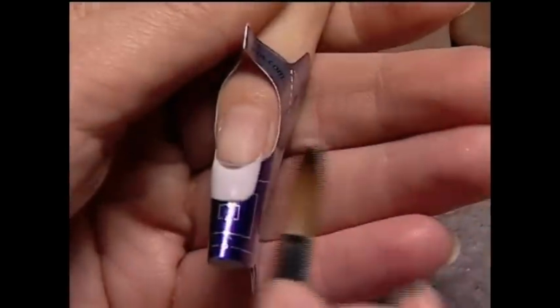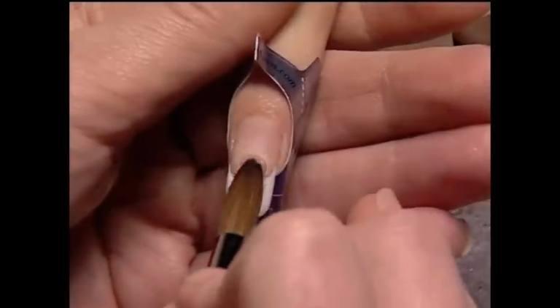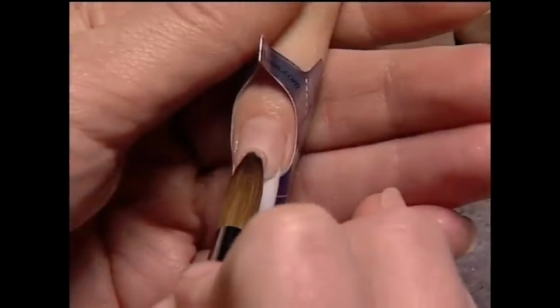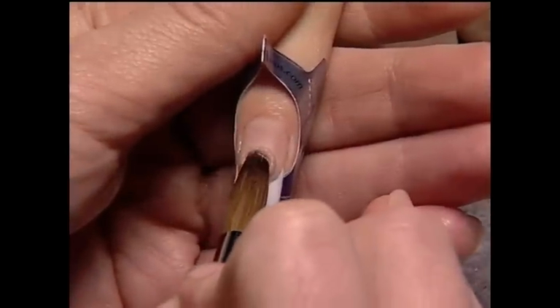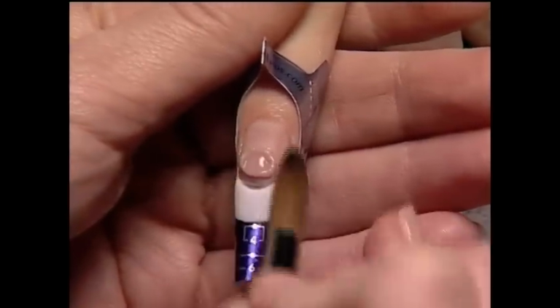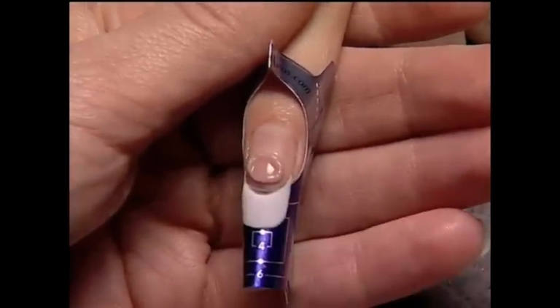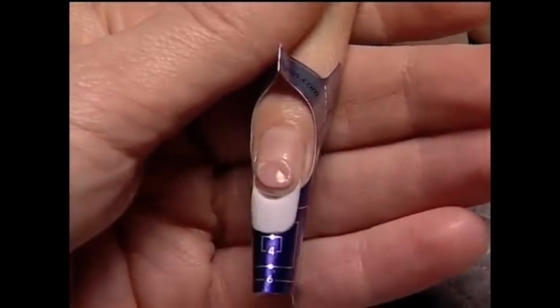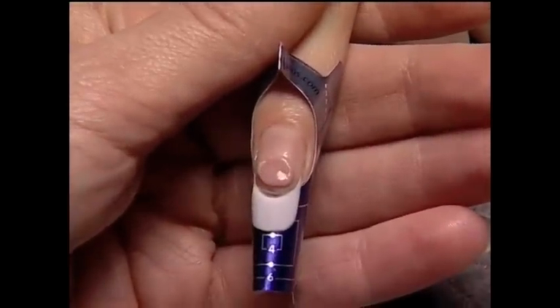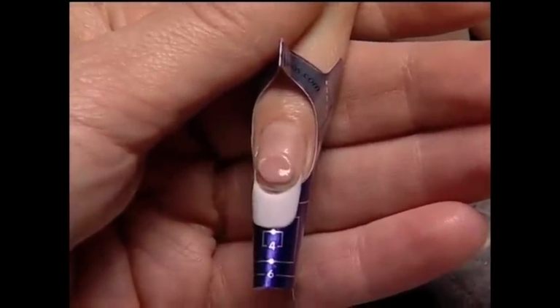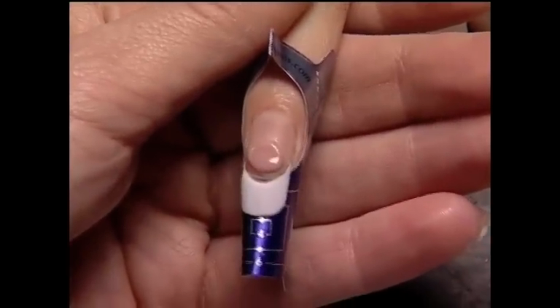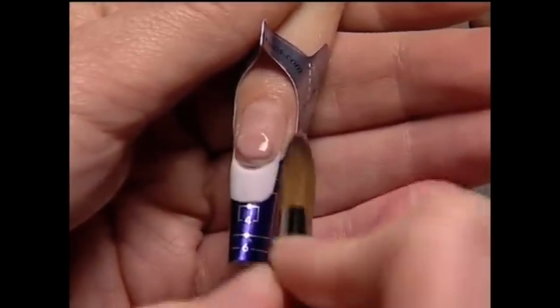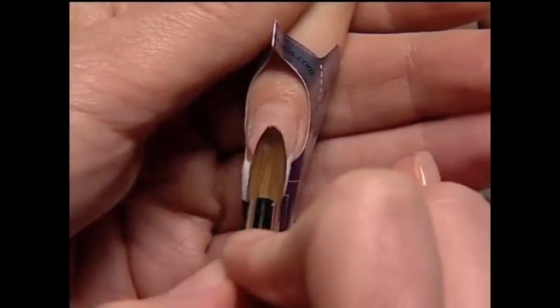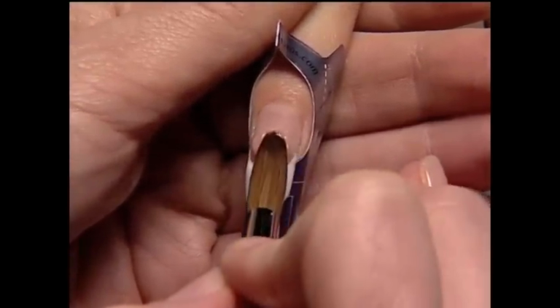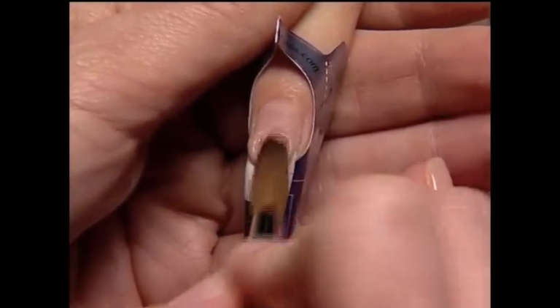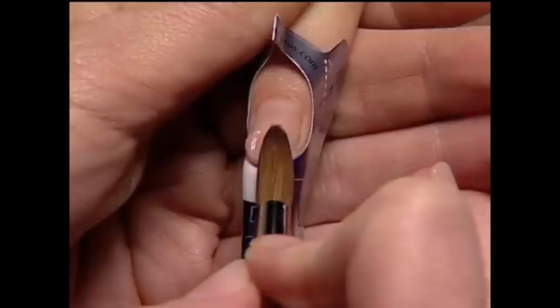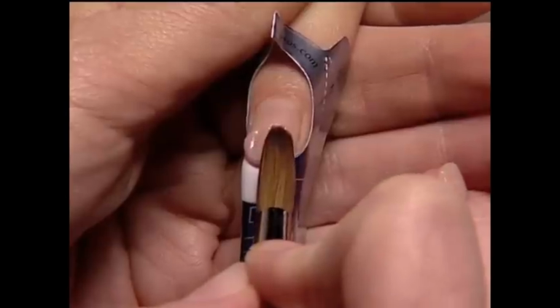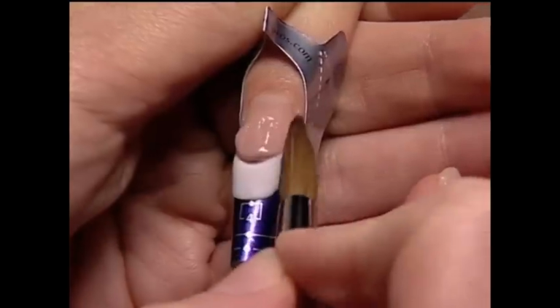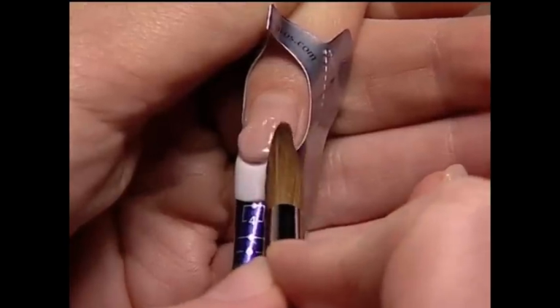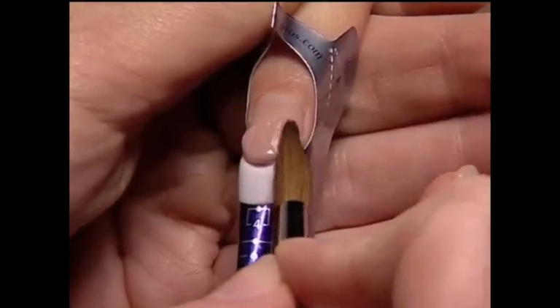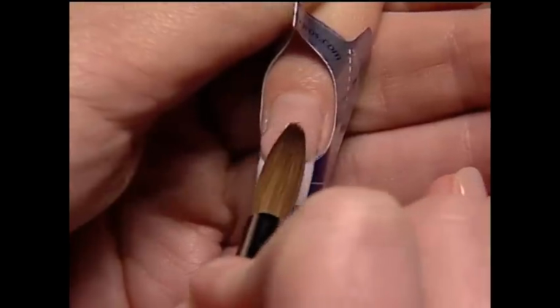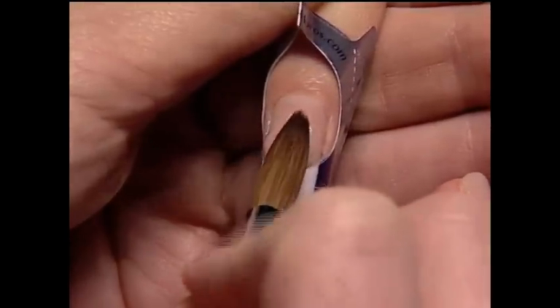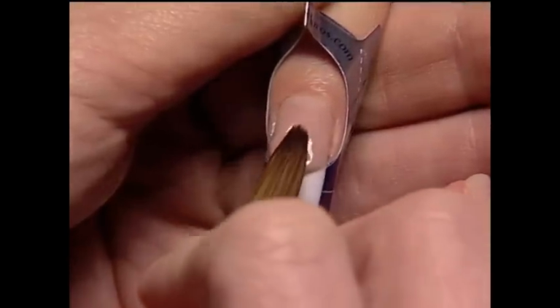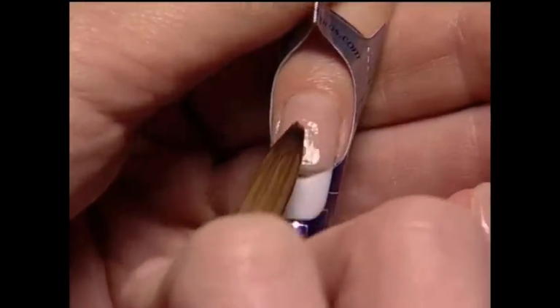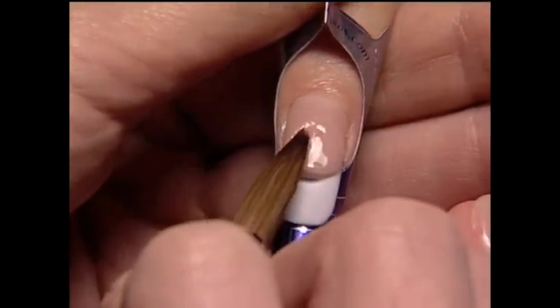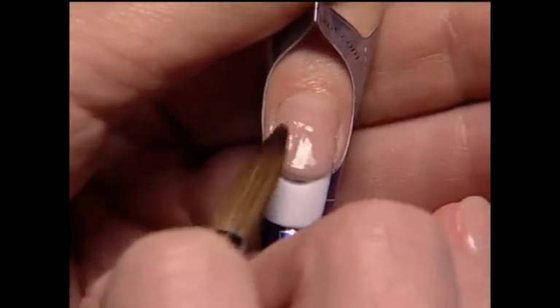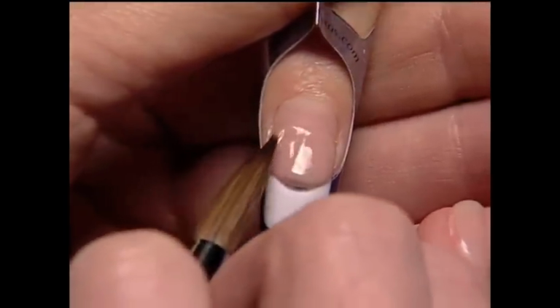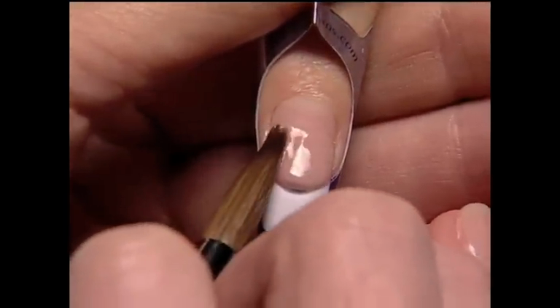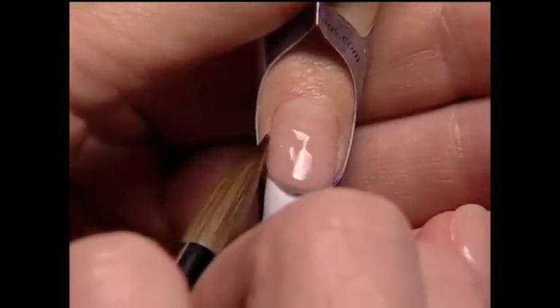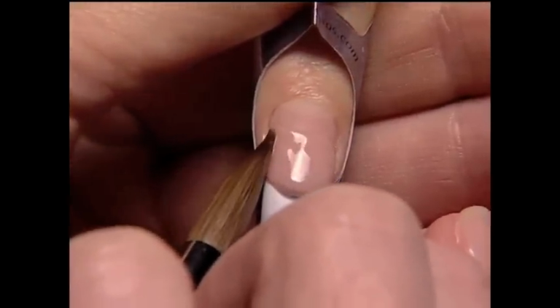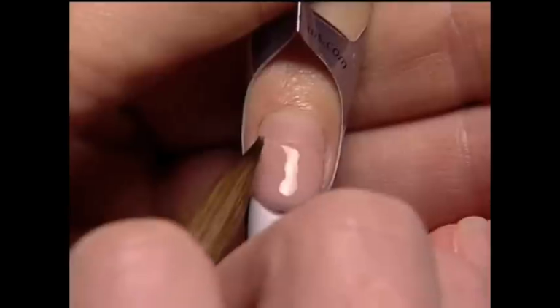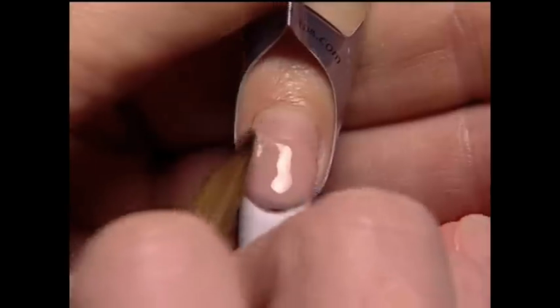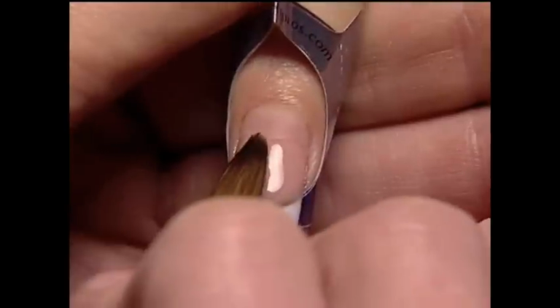To complete the illusion of a longer nail bed, camouflage zones two and three by using perfect color opaque powders or a custom blend. For a complete step-by-step on custom color blending, refer to the CND website.